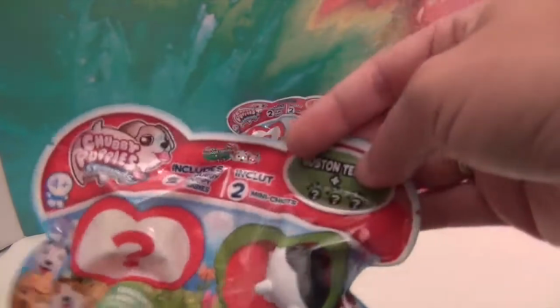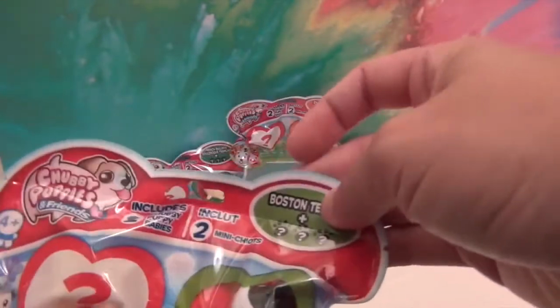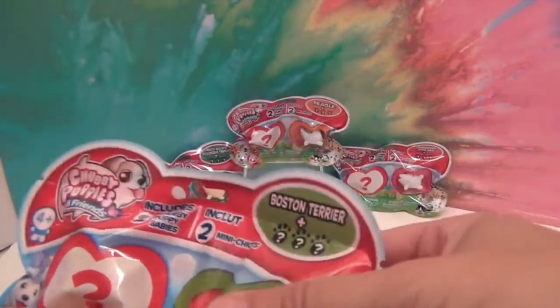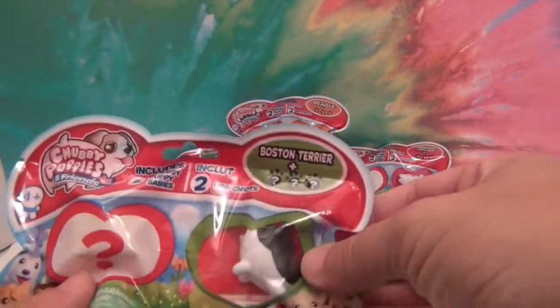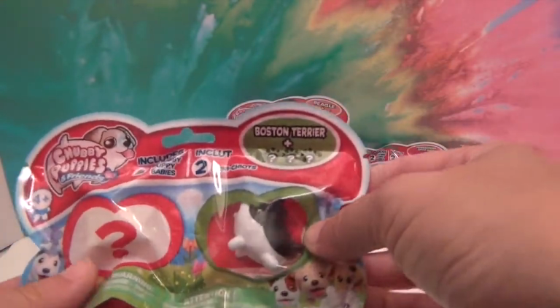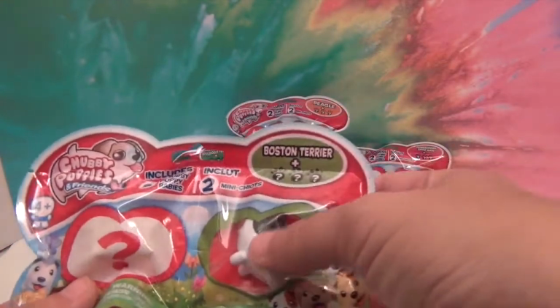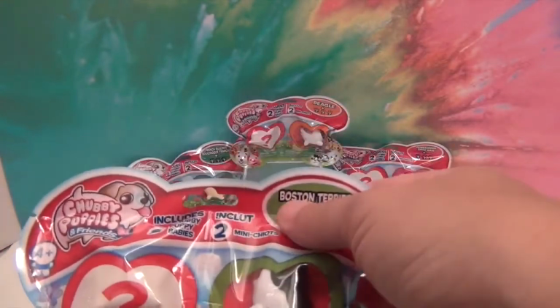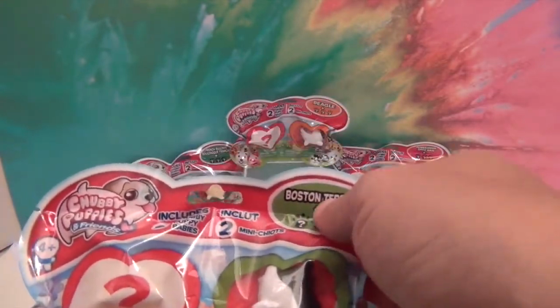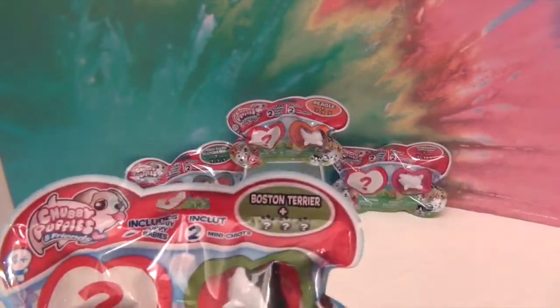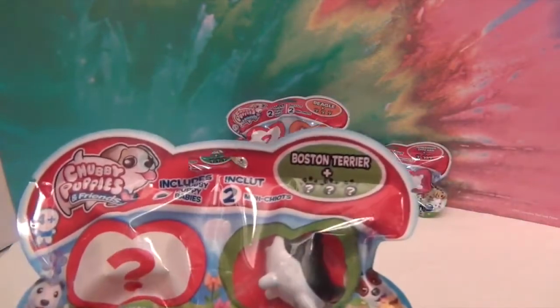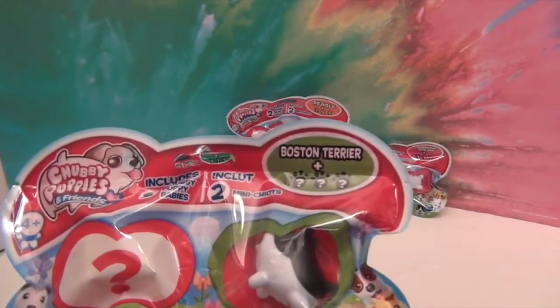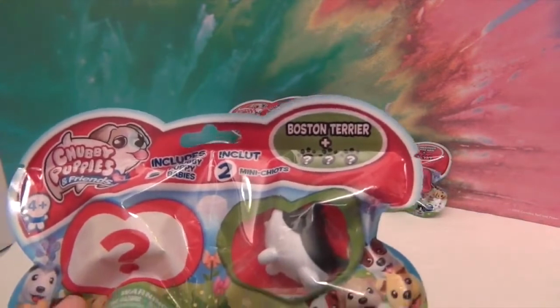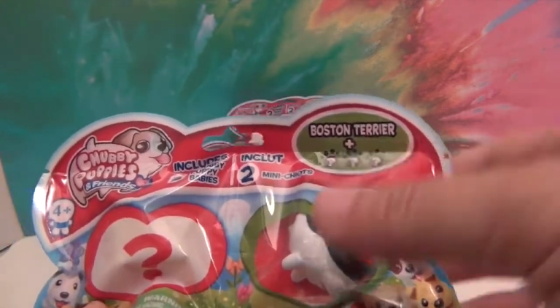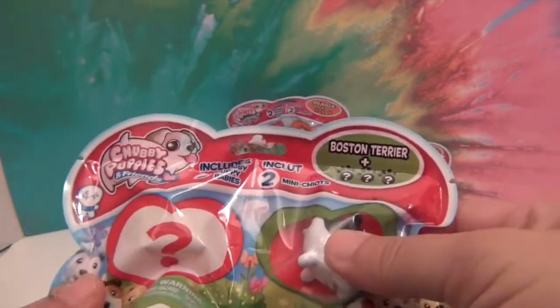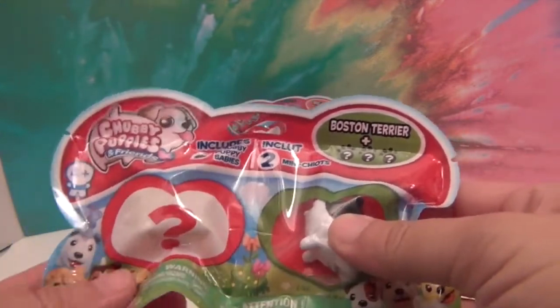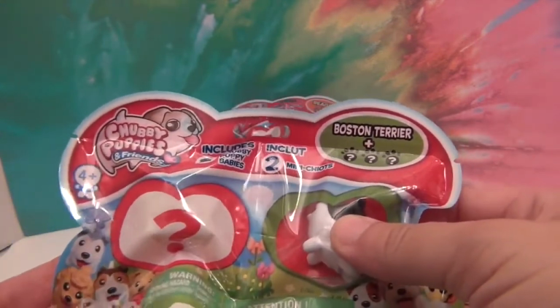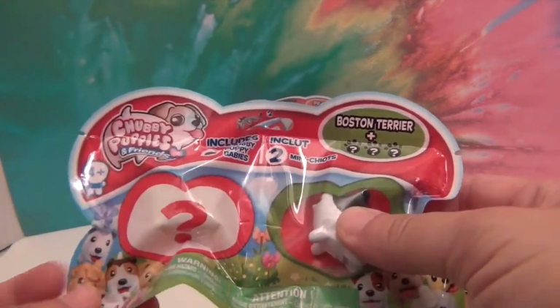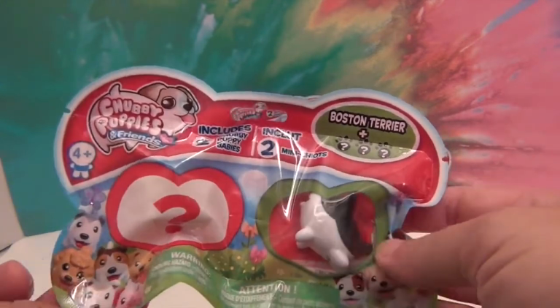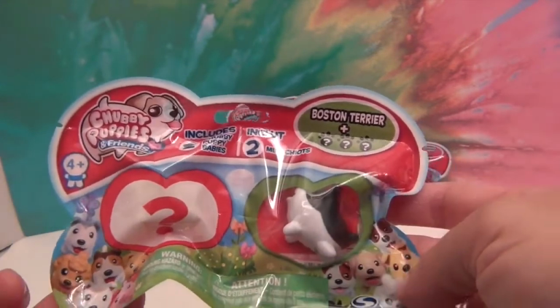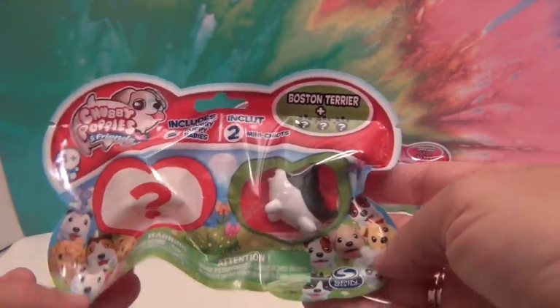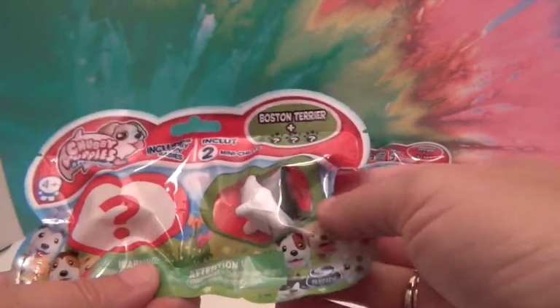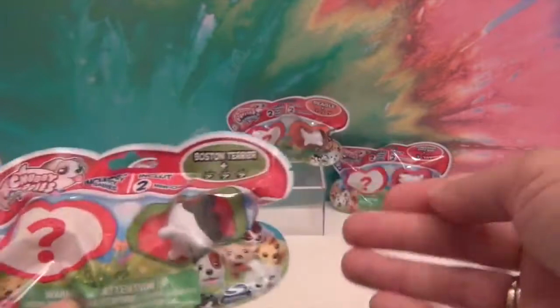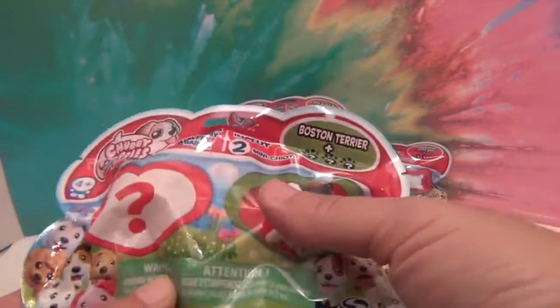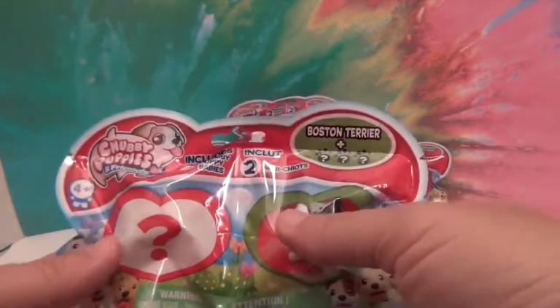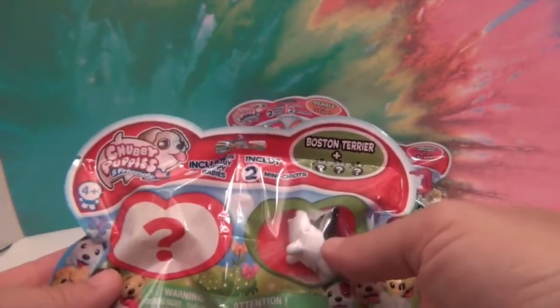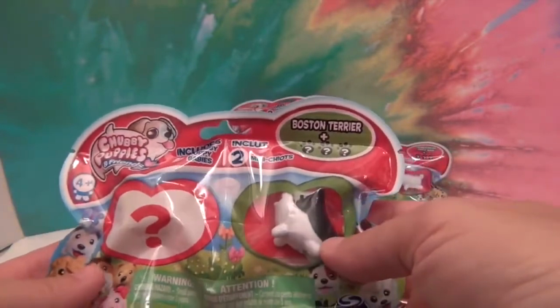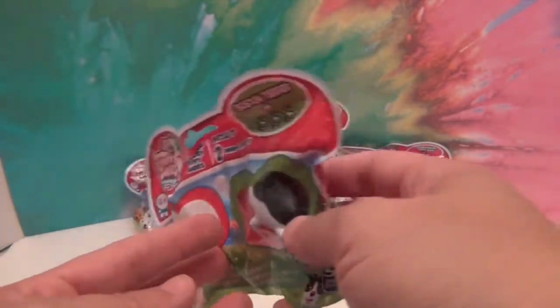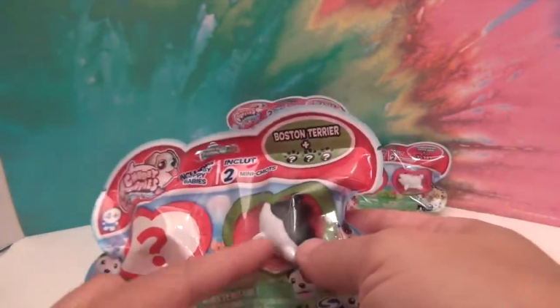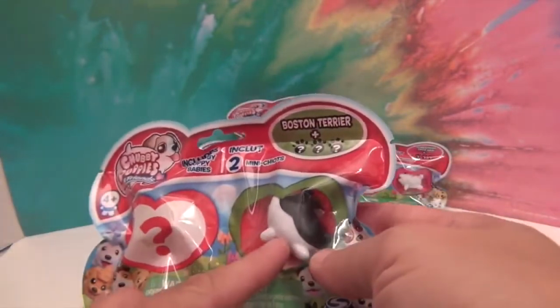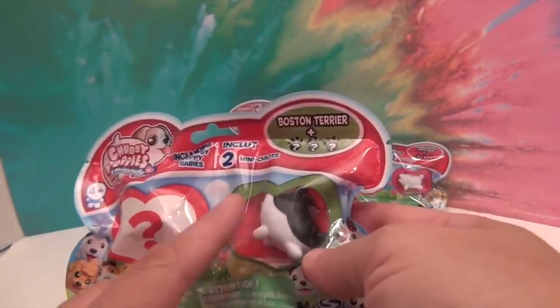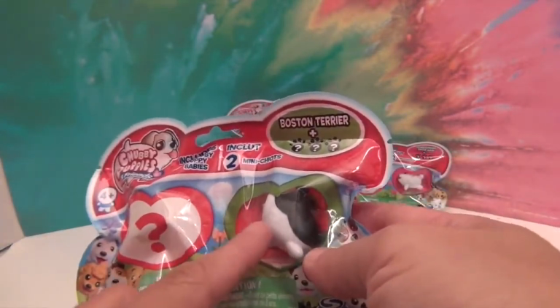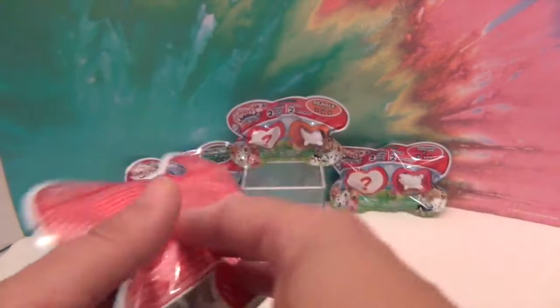This one is the Boston Terrier. You can see who you're getting and it even tells you up front. So it comes with two — this one's a mystery. These are by Spin Master and they're super cute. I think it's really cool how you can see how cute they are.